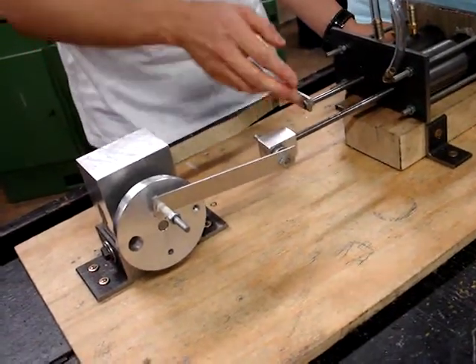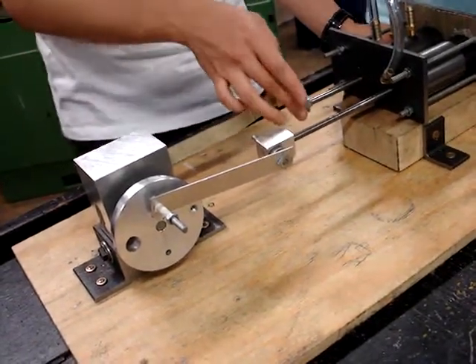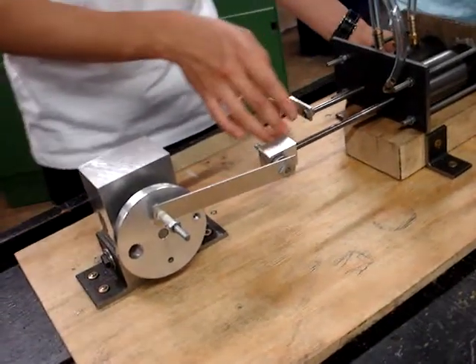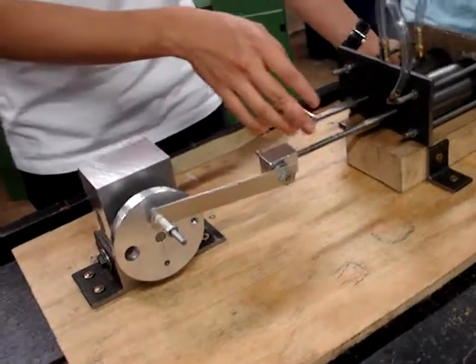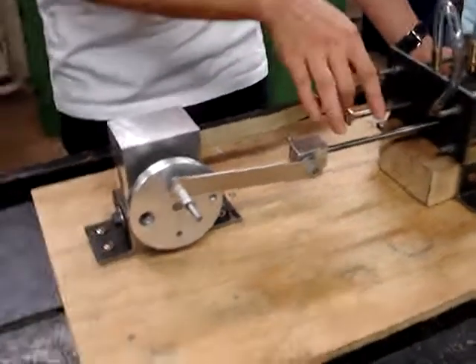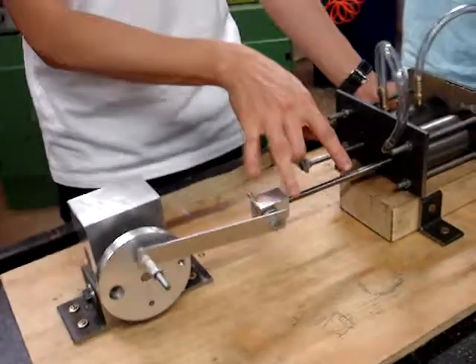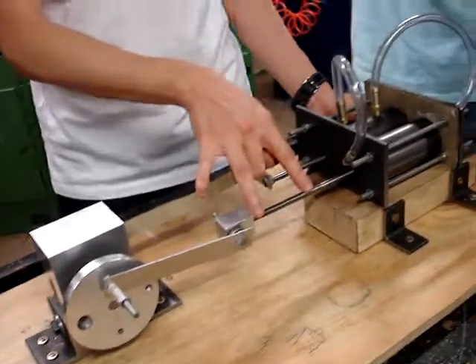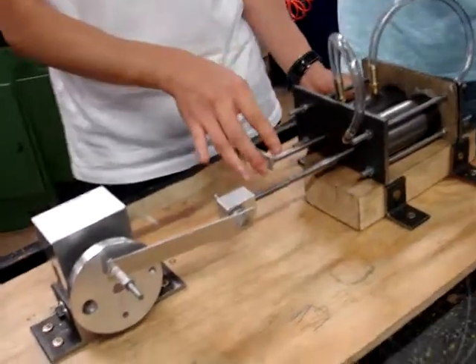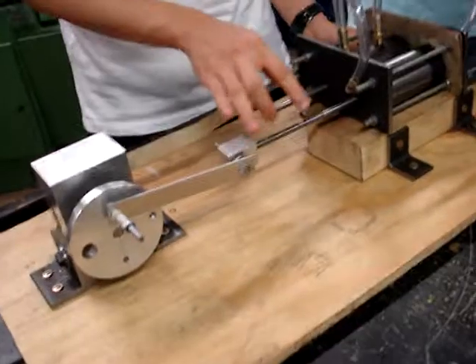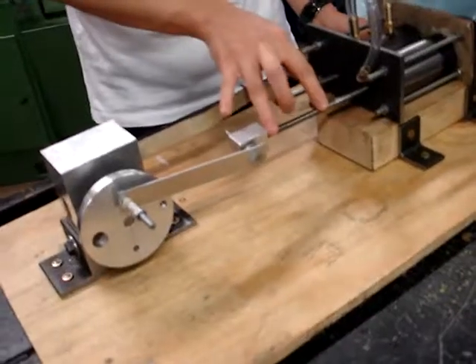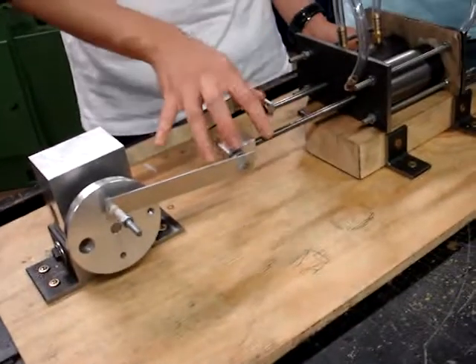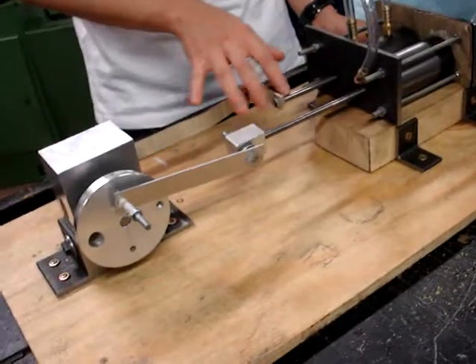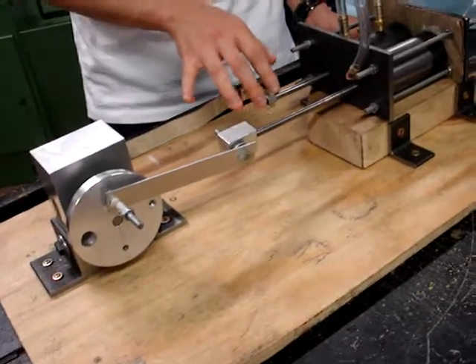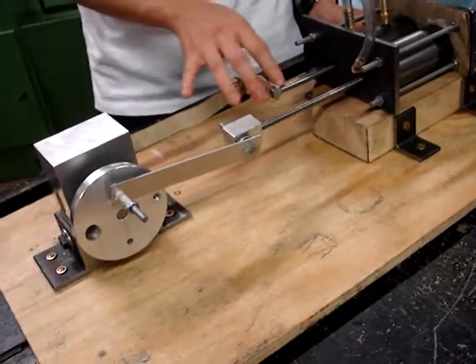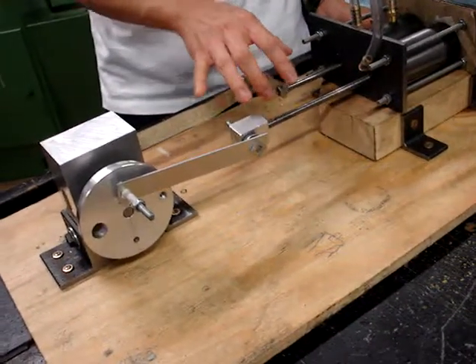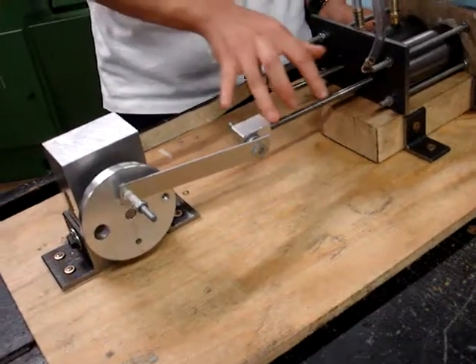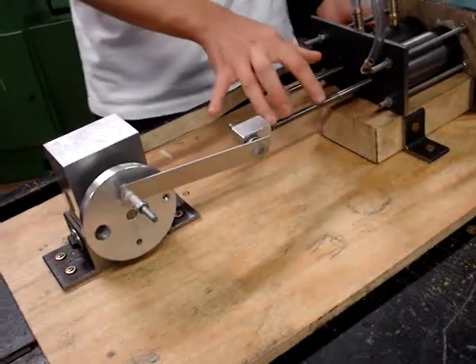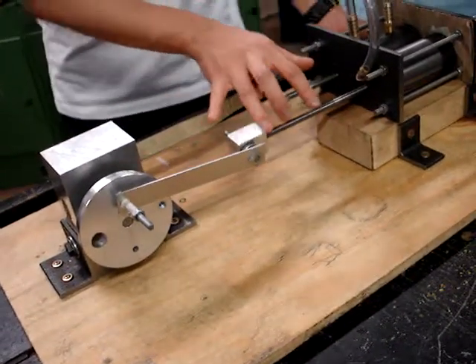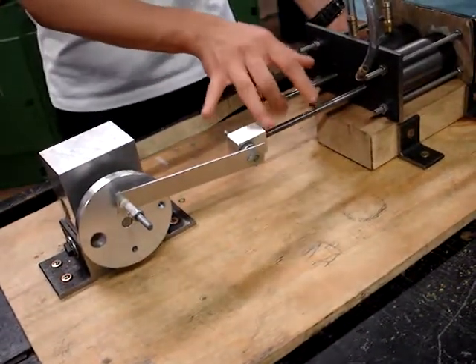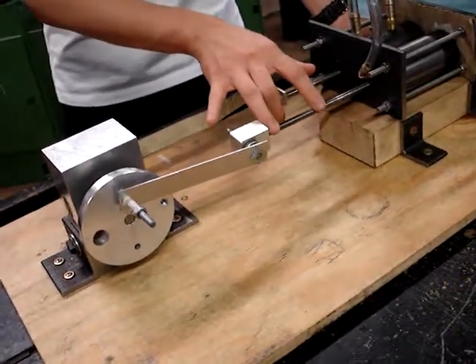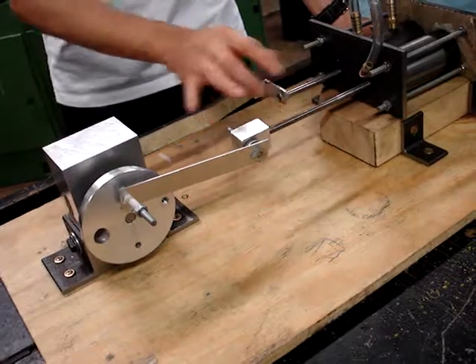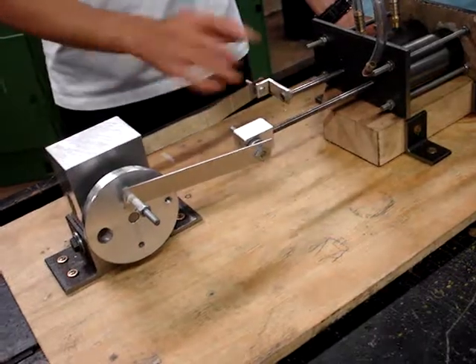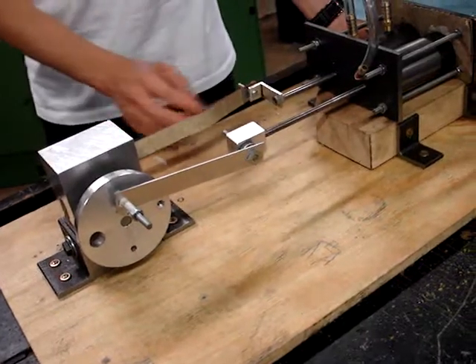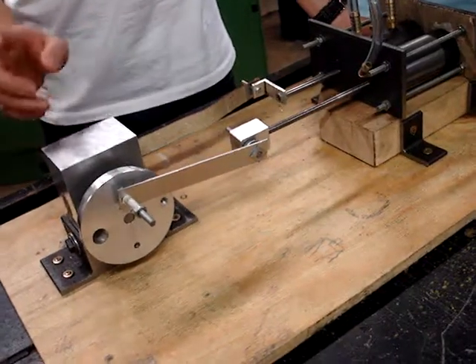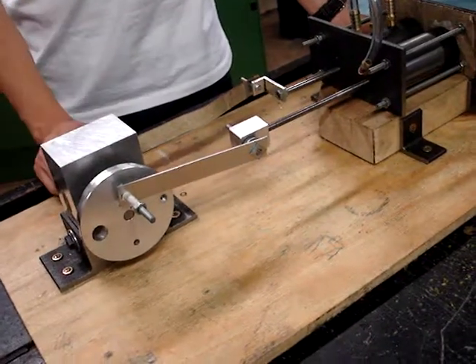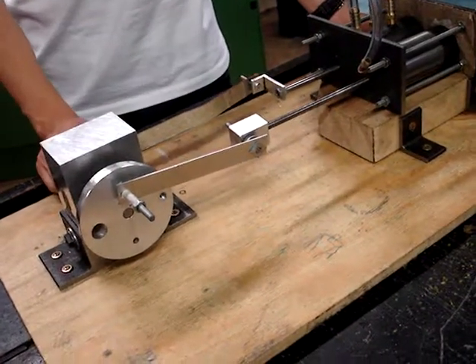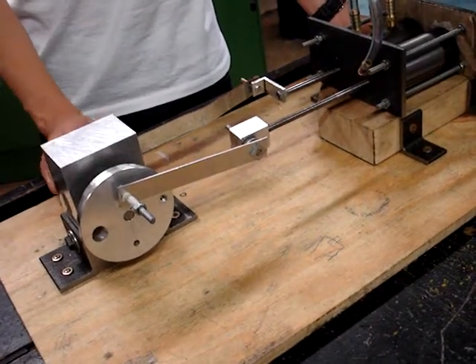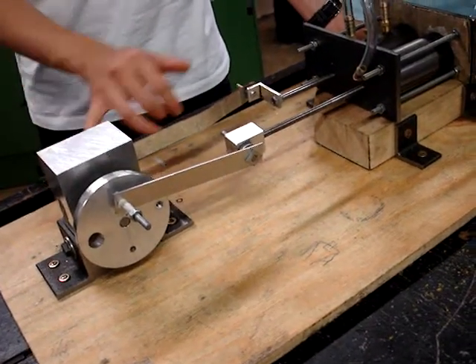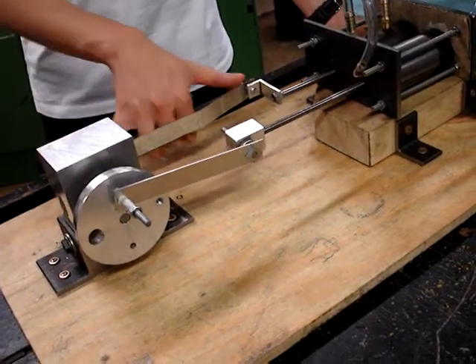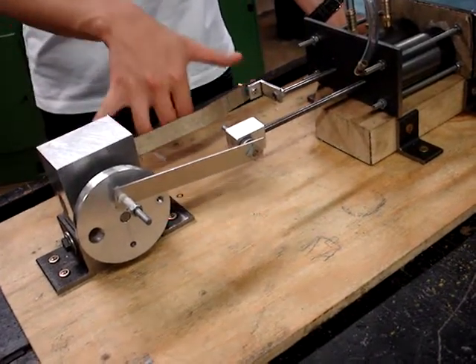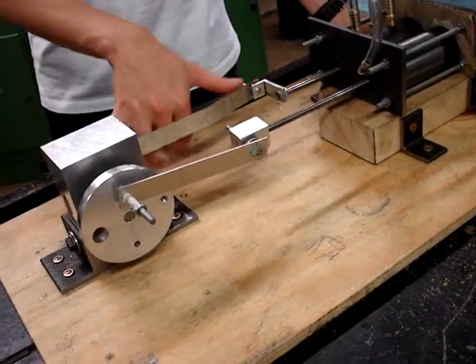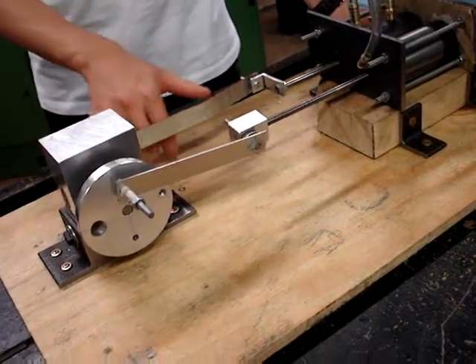We also changed this part. Before, we had a sliding belt here, and when this moves, this moves as well. However, this time we changed it by employing another flywheel.